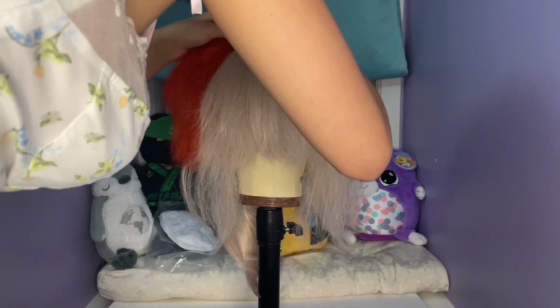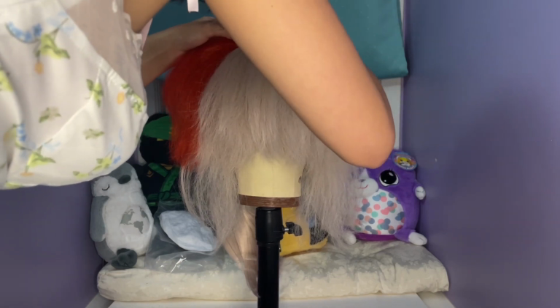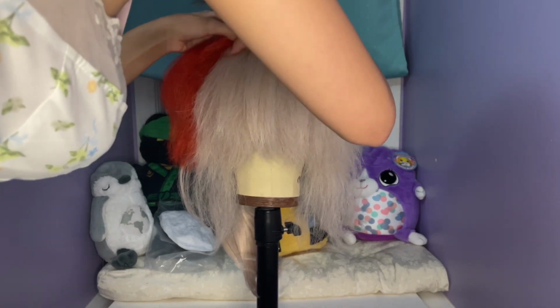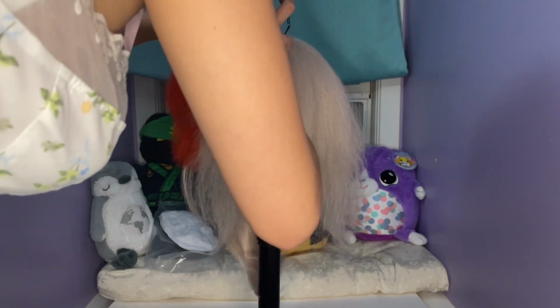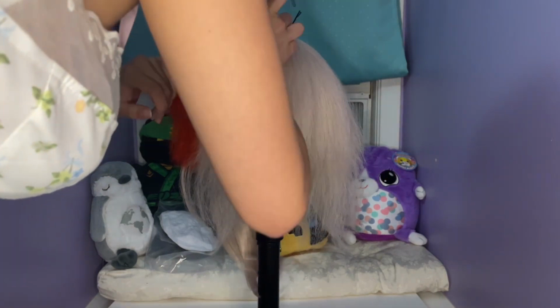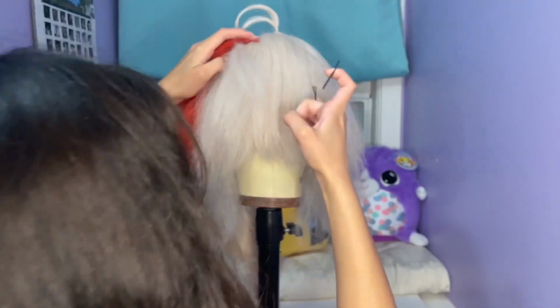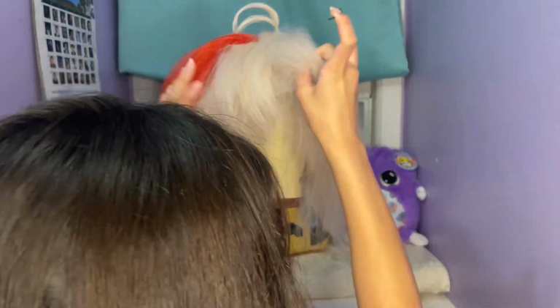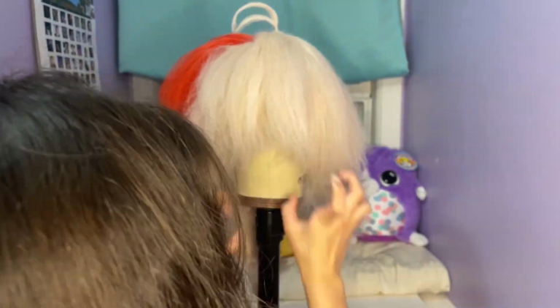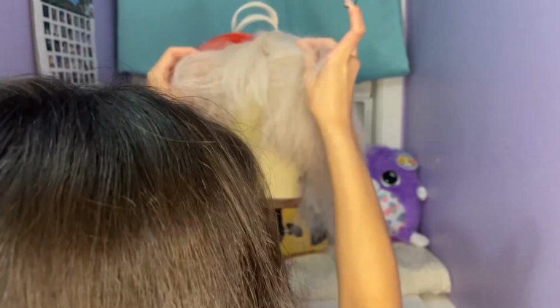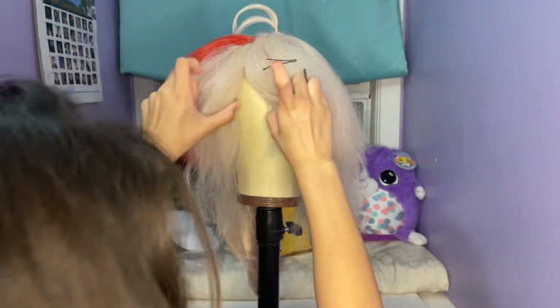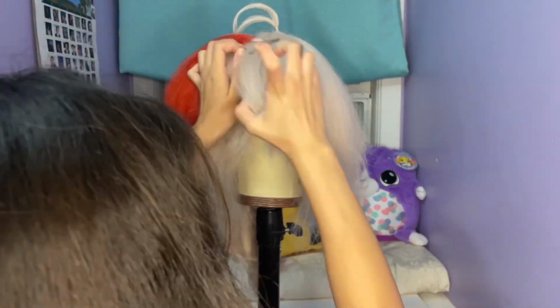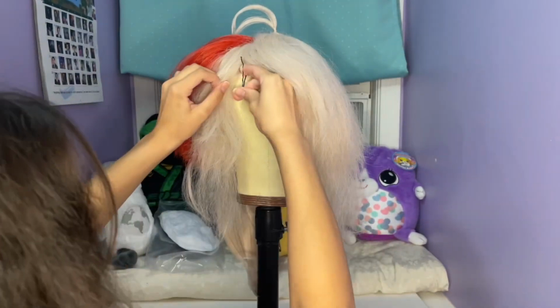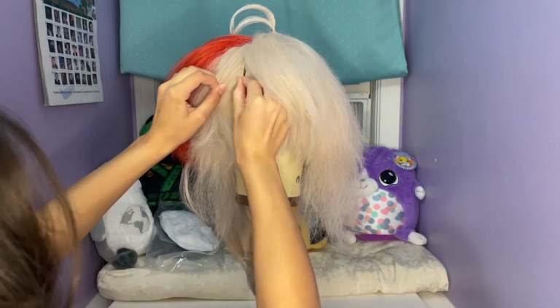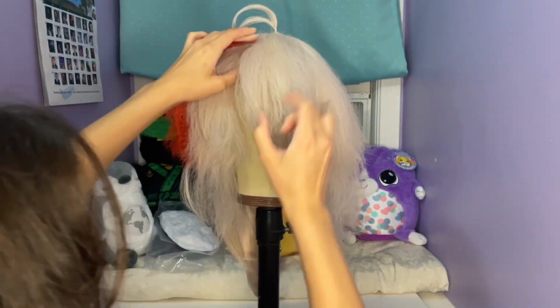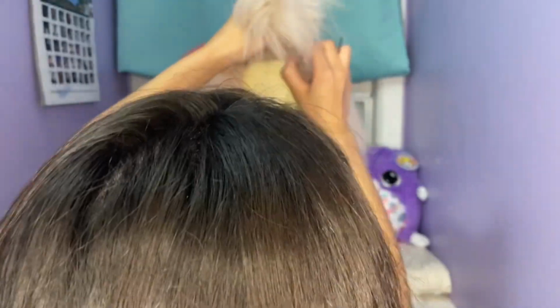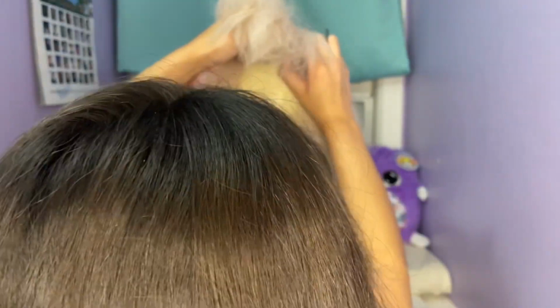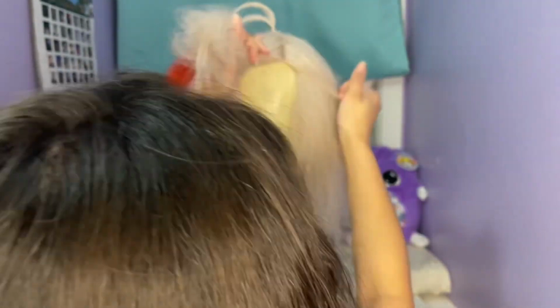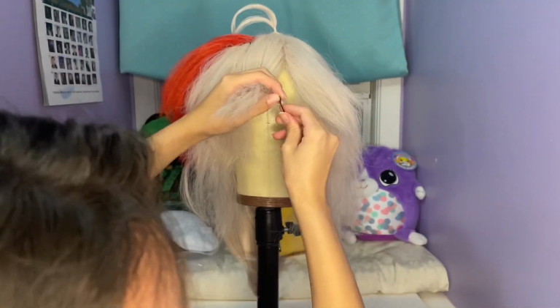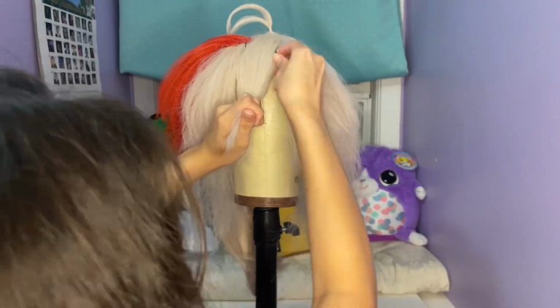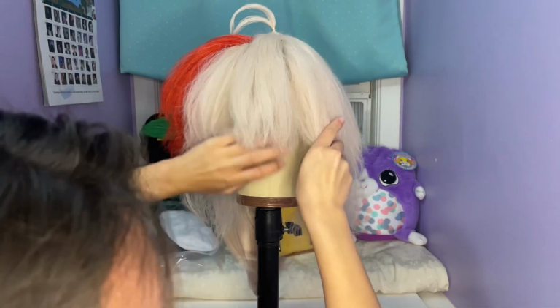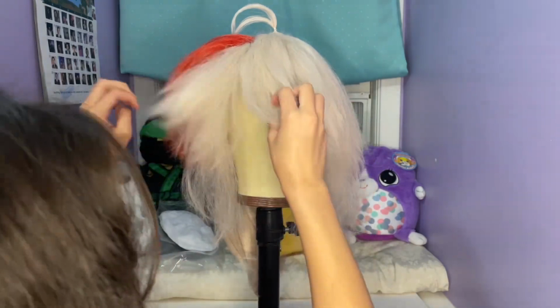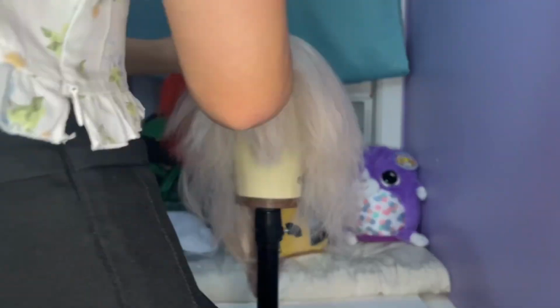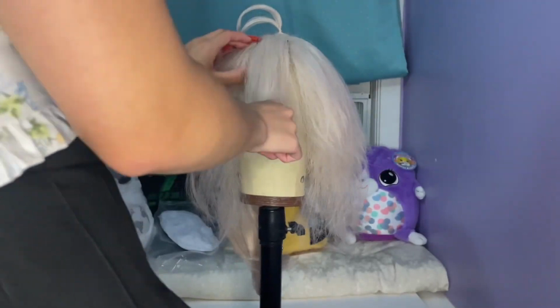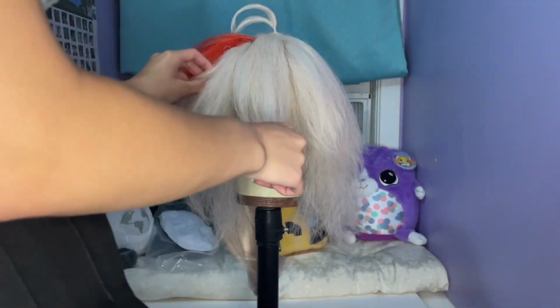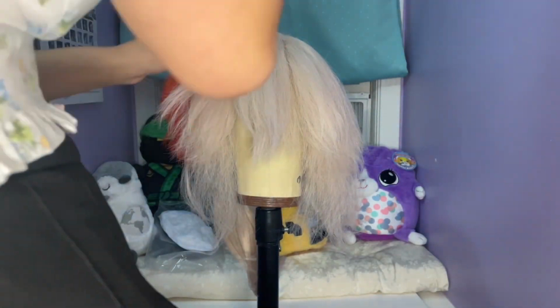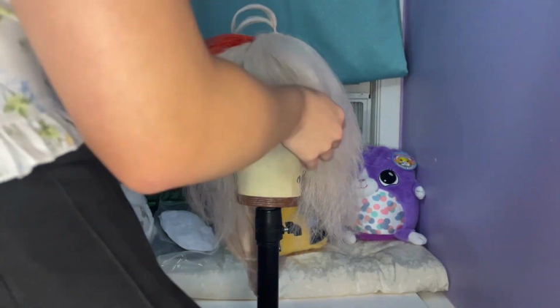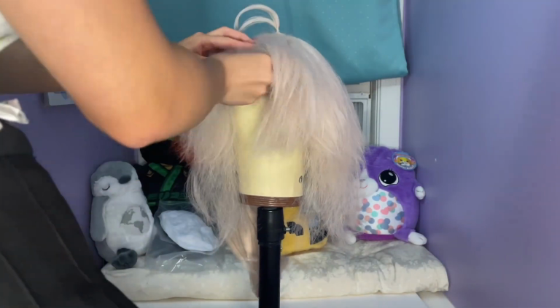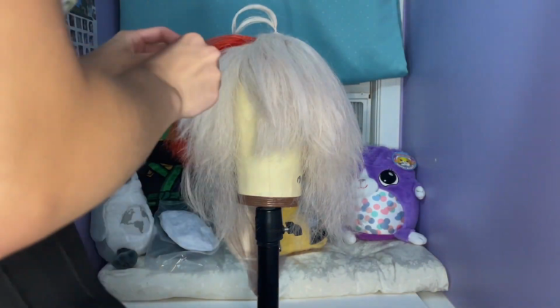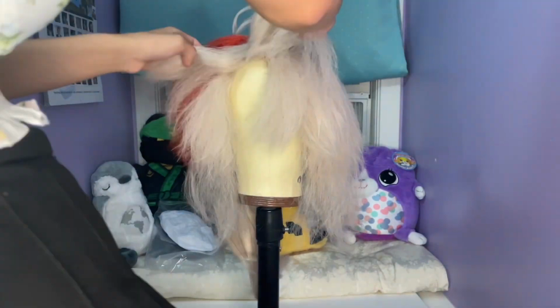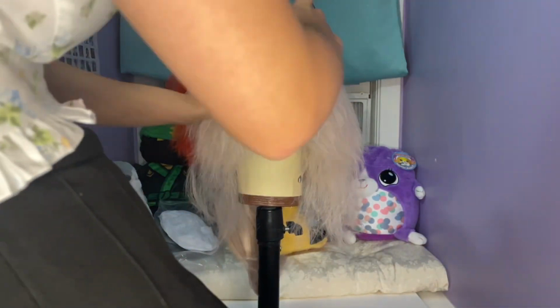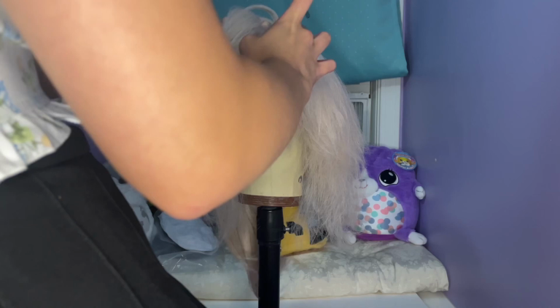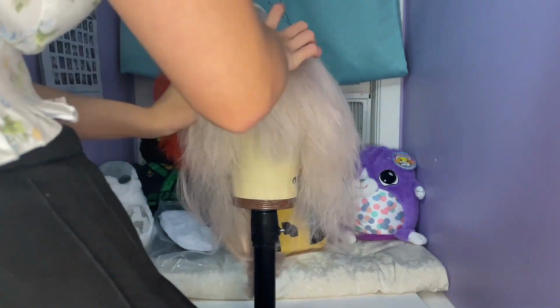After styling the ahoge, I started to section the front part of the wig using bobby pins and hair clips. This will help me keep track of where I want certain sections of the wig to start and make it easier to focus on each section.